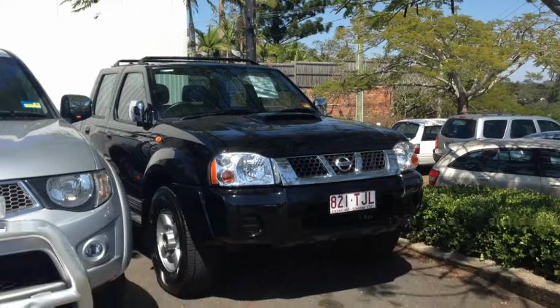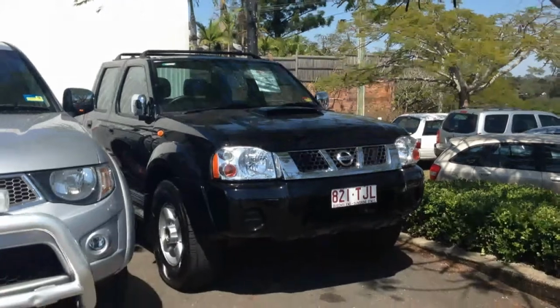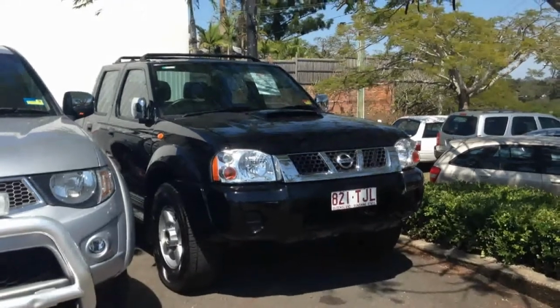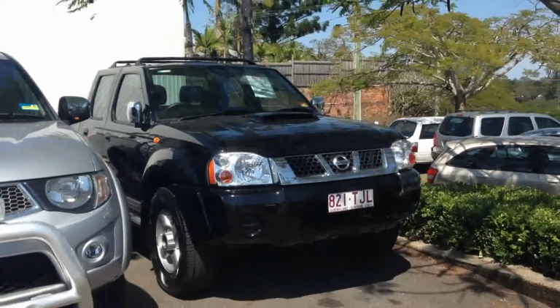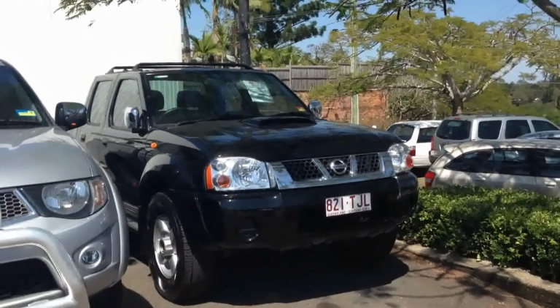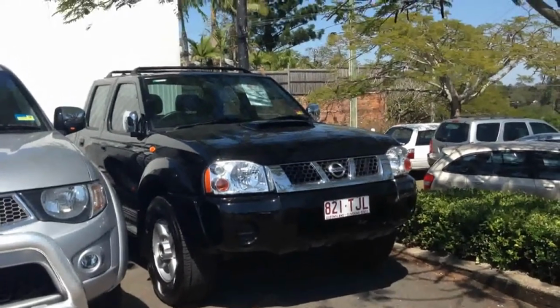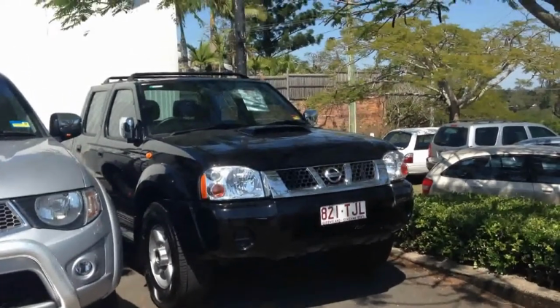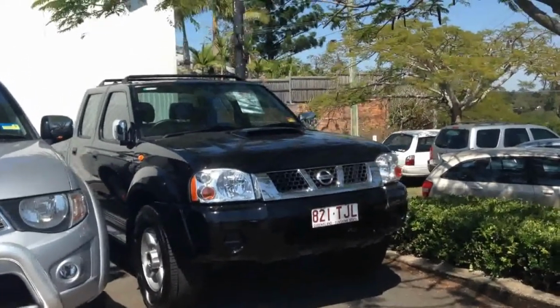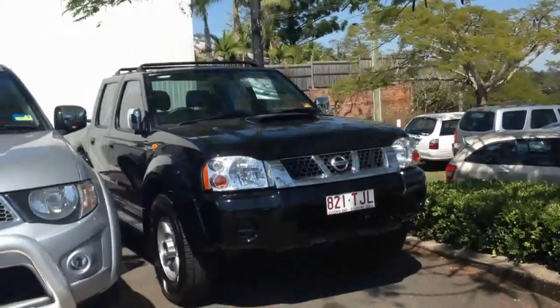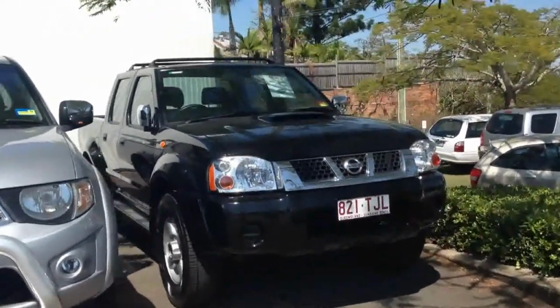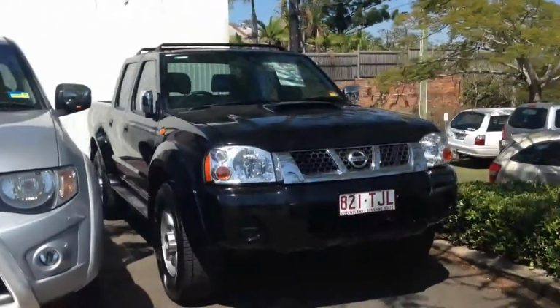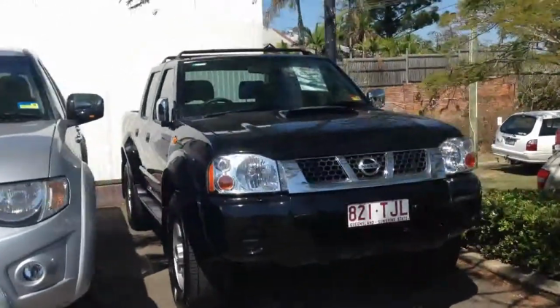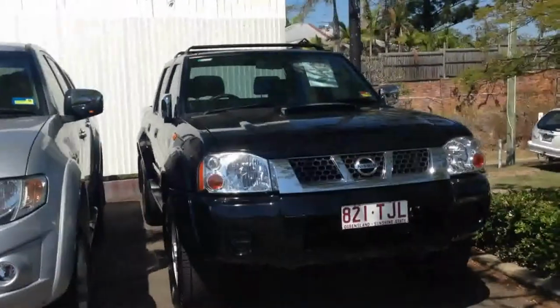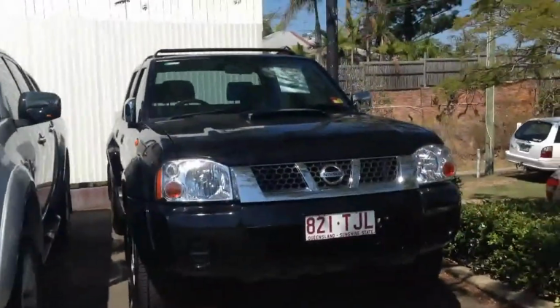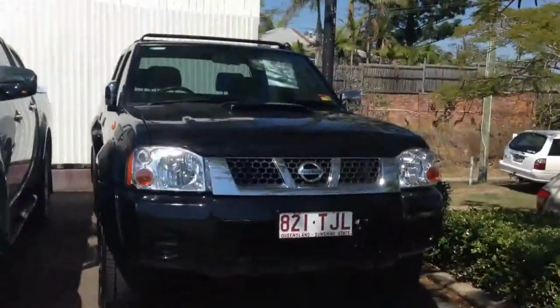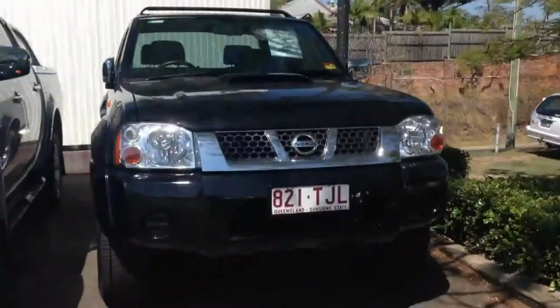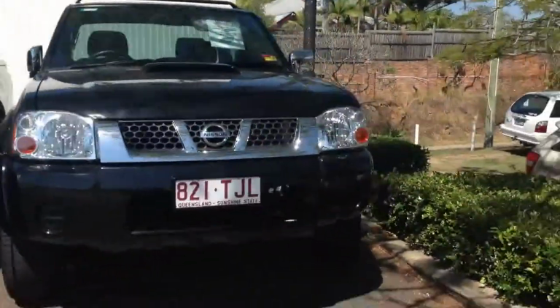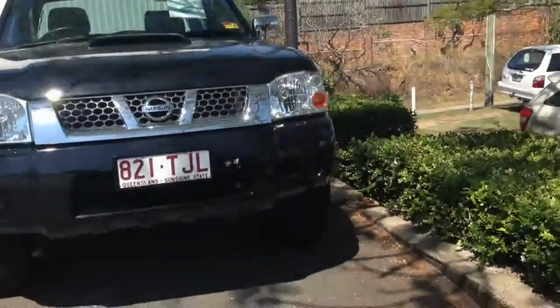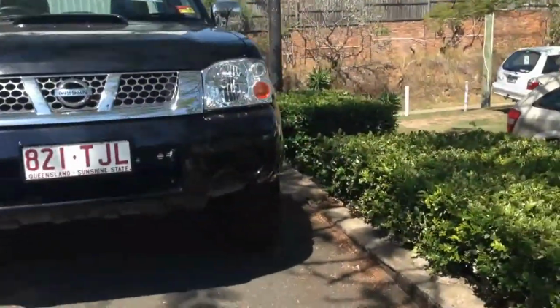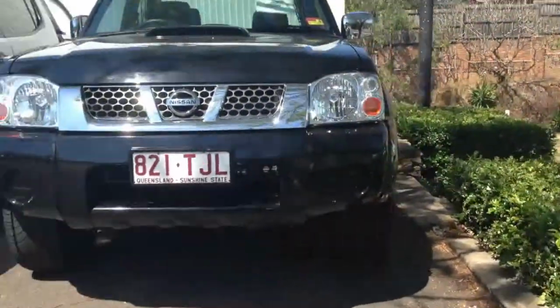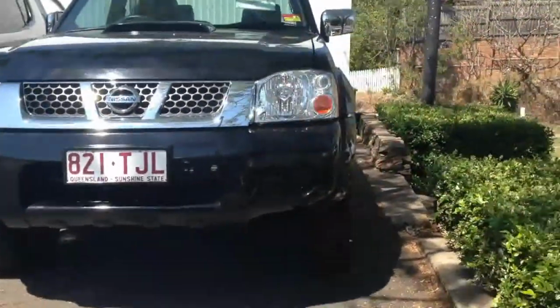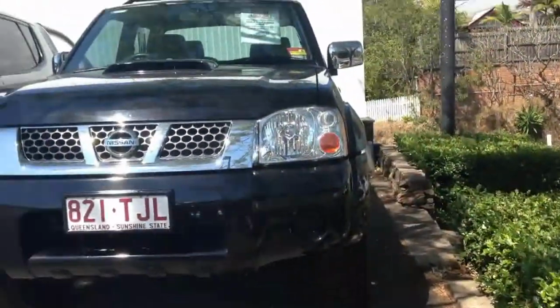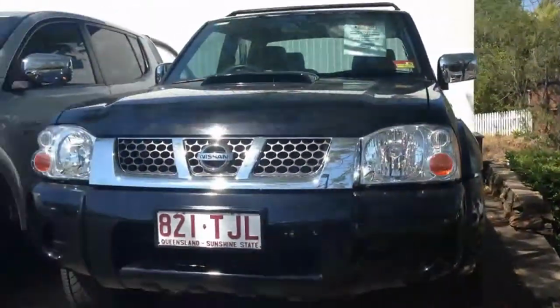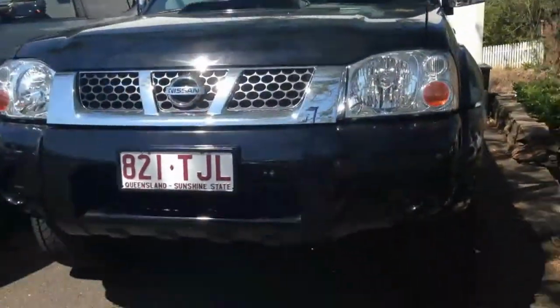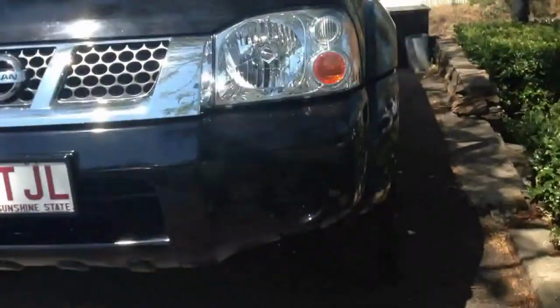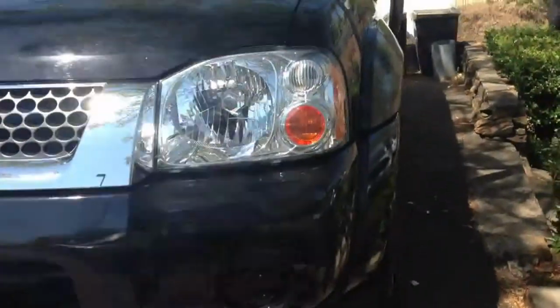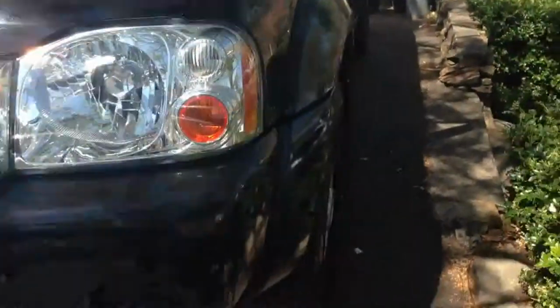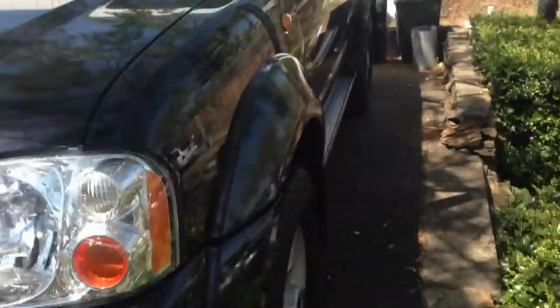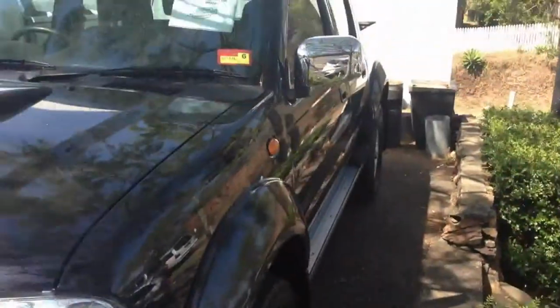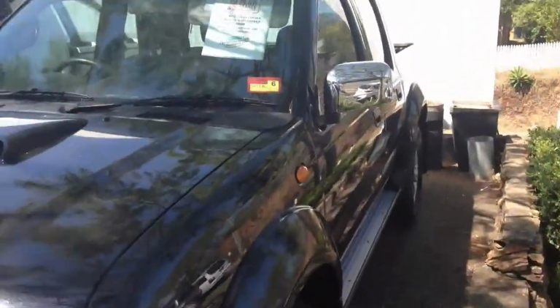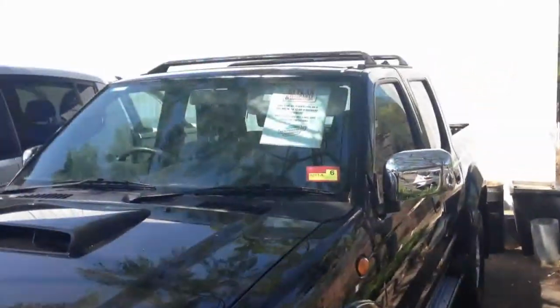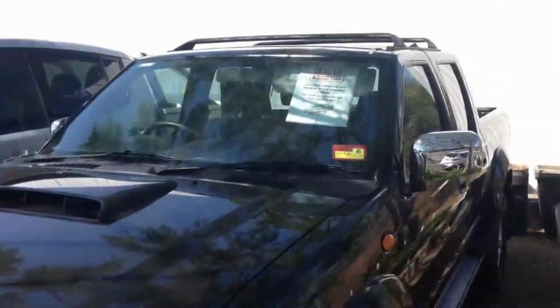Hello, it's Cory here from West Point Autos, just doing a quick run around of our 2012 D22 in black that we currently have in stock. There are no photos on the net yet, so I just wanted to quickly go around the car so you can see the condition.